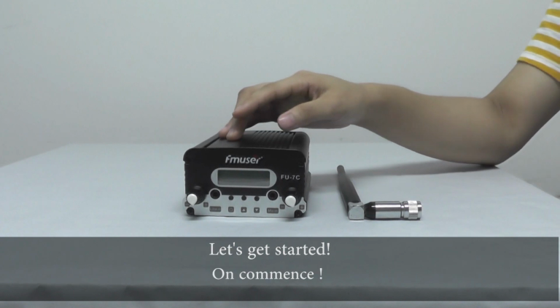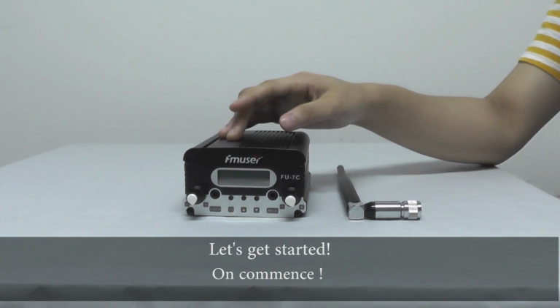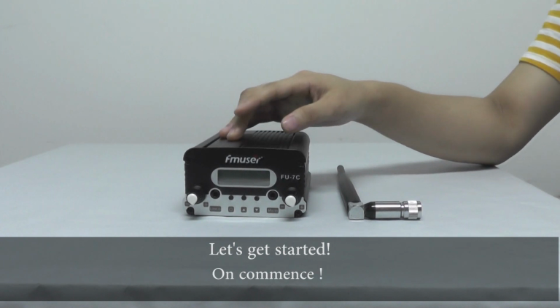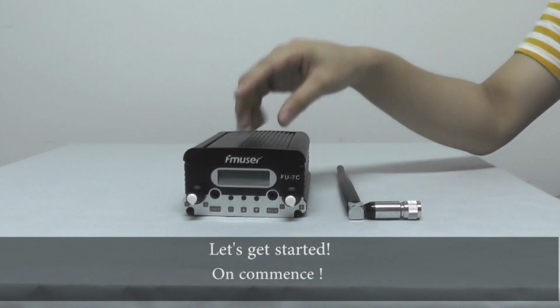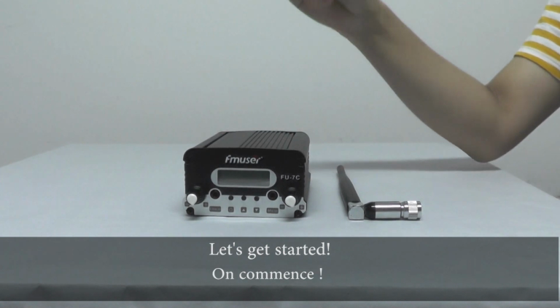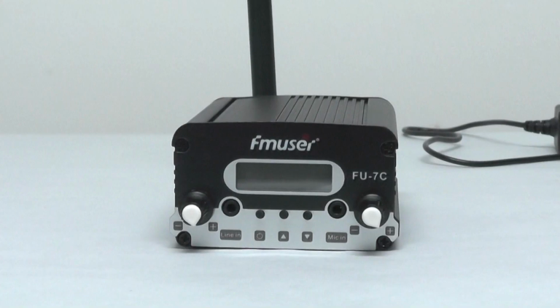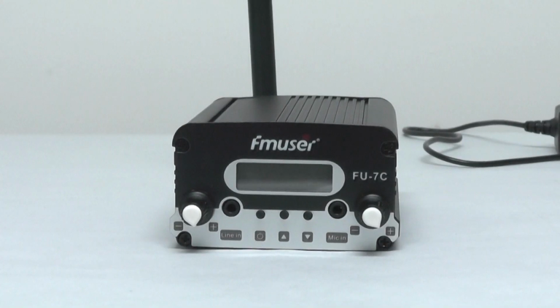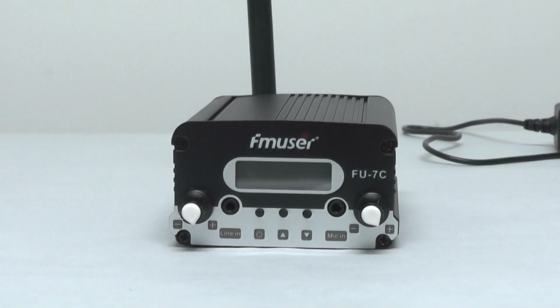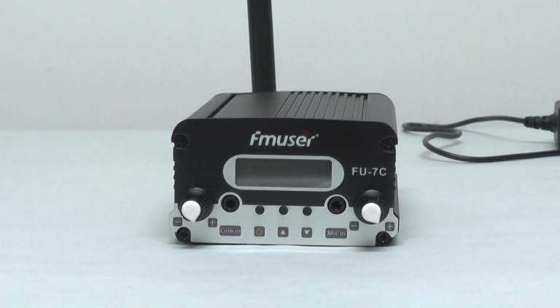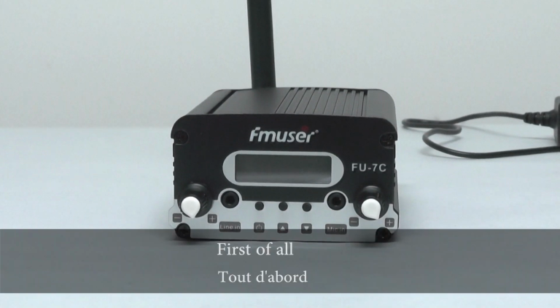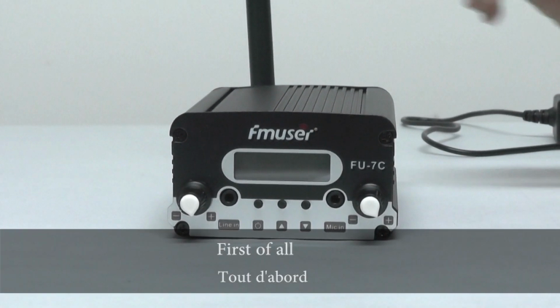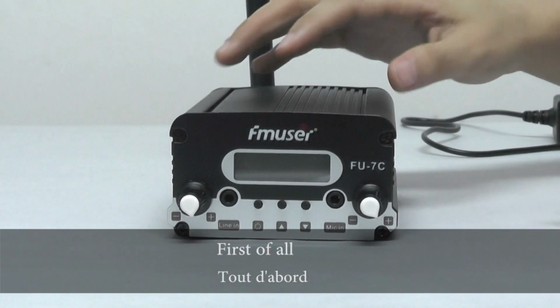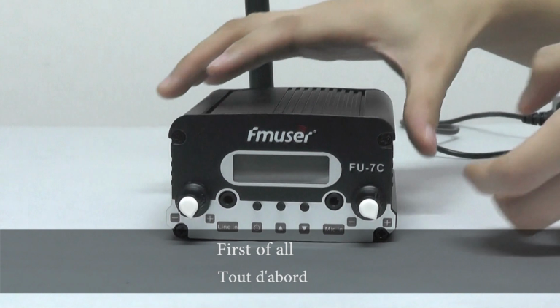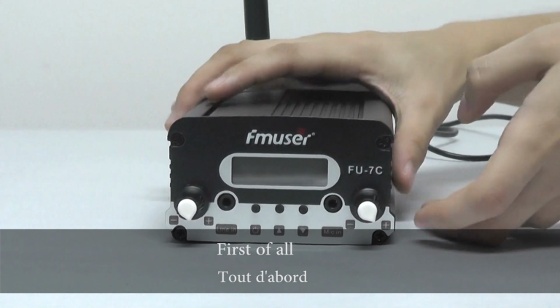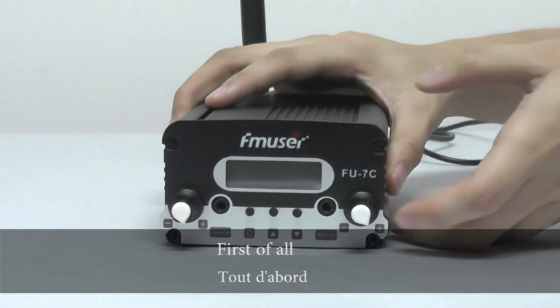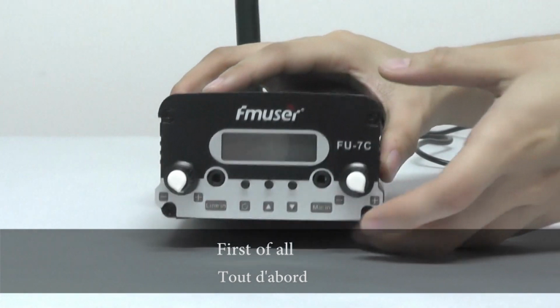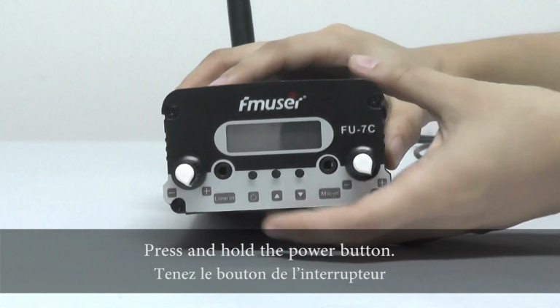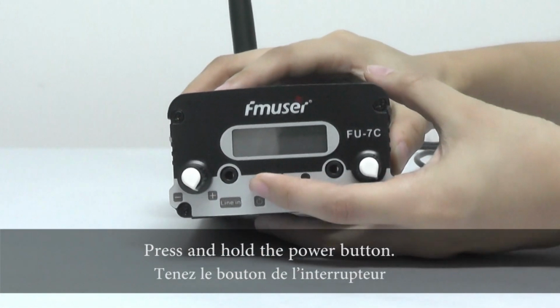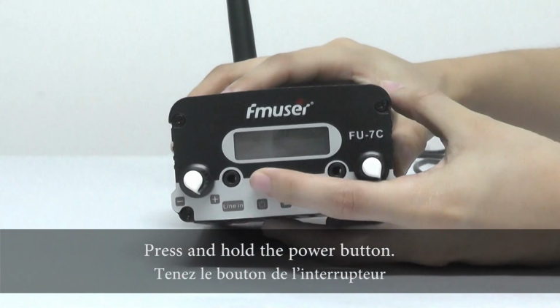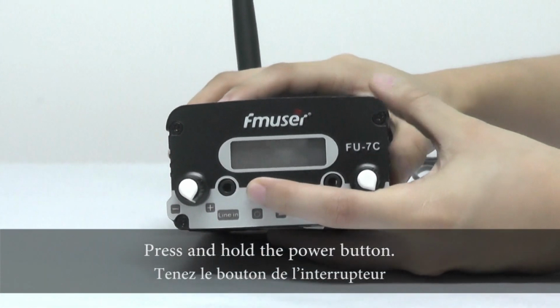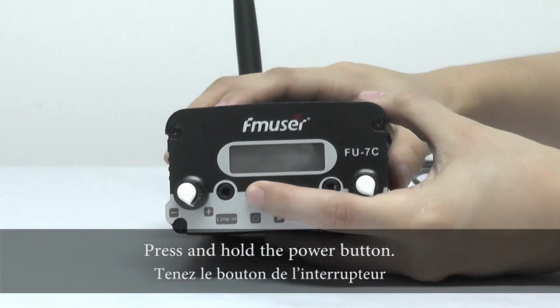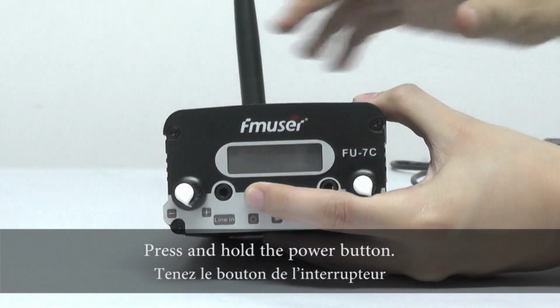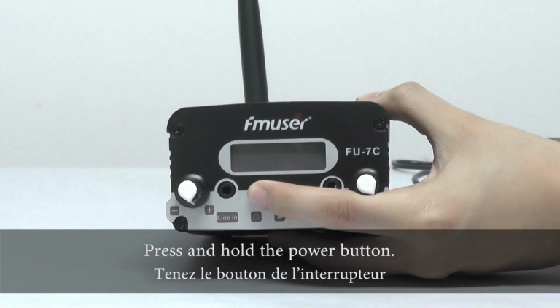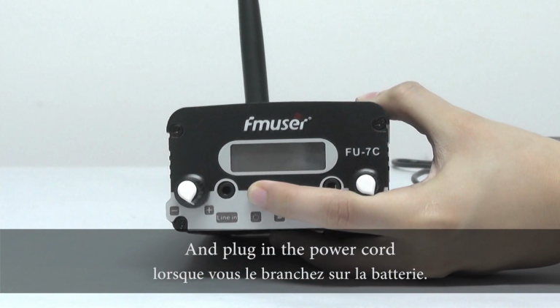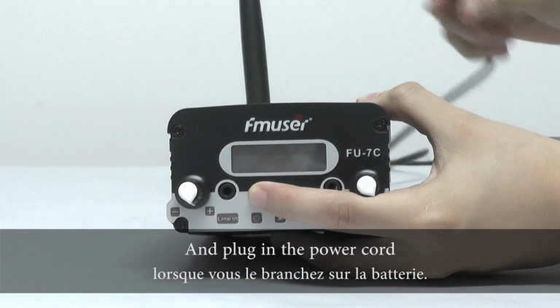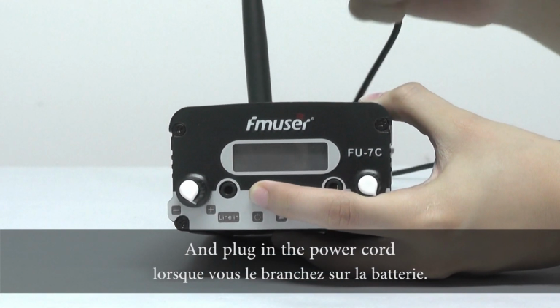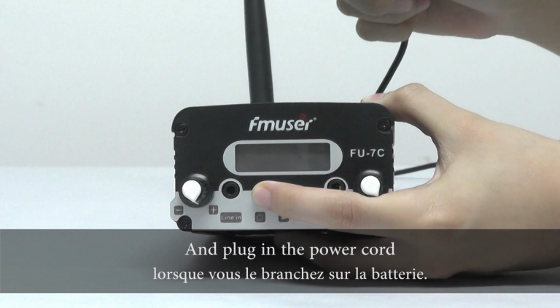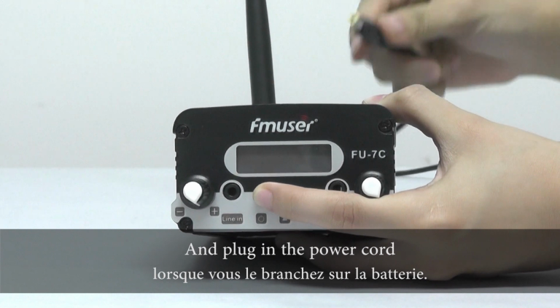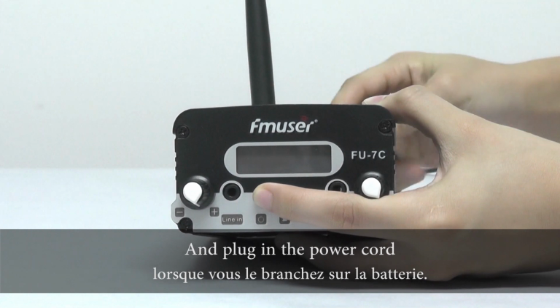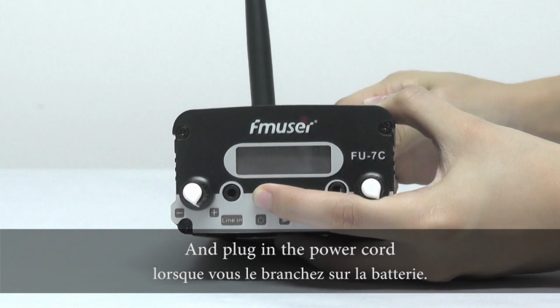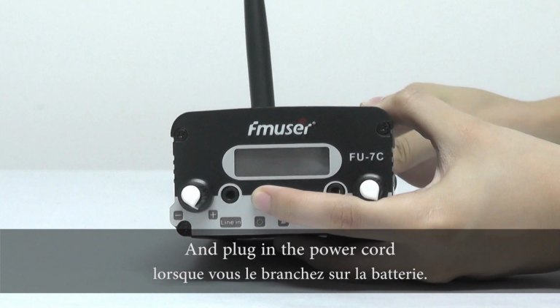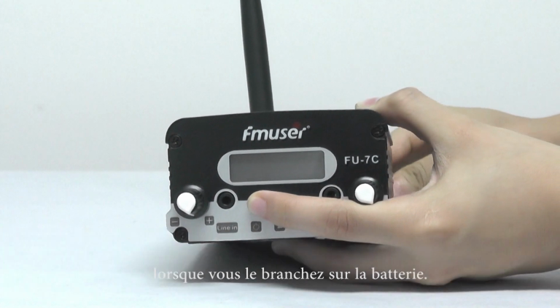And let's get started! First of all, press and hold this power button, and then plug in the power cord.